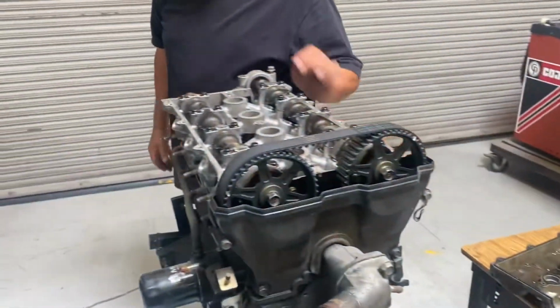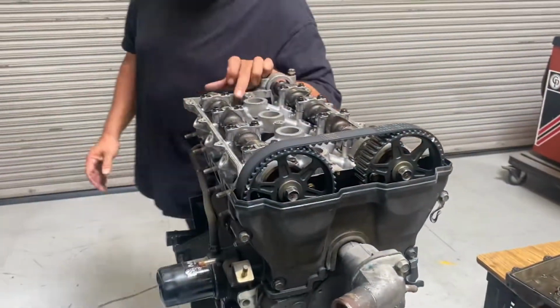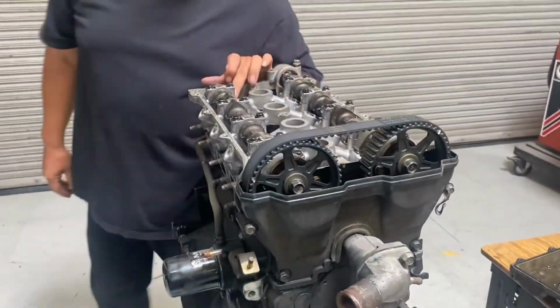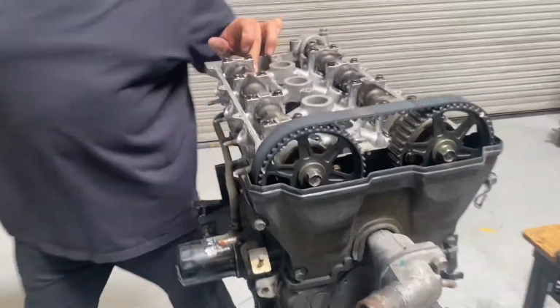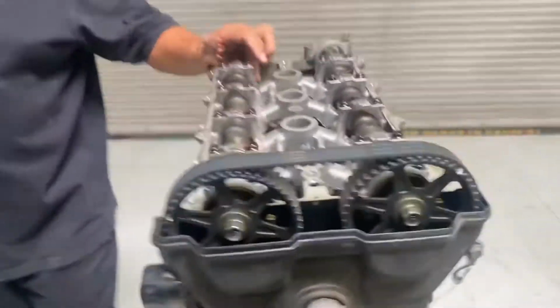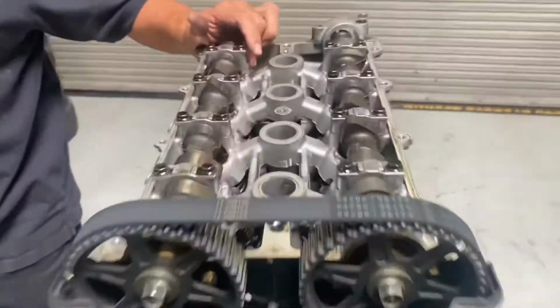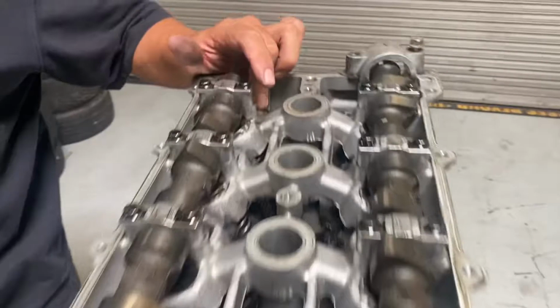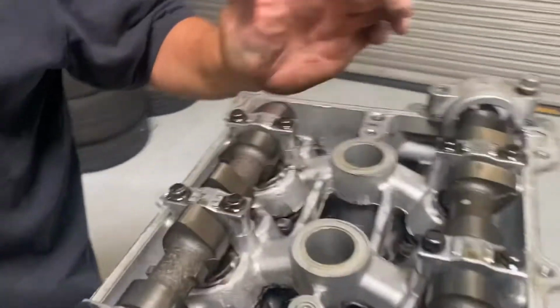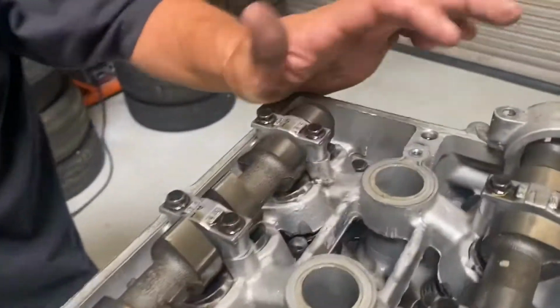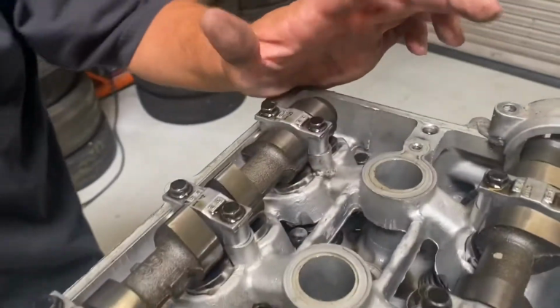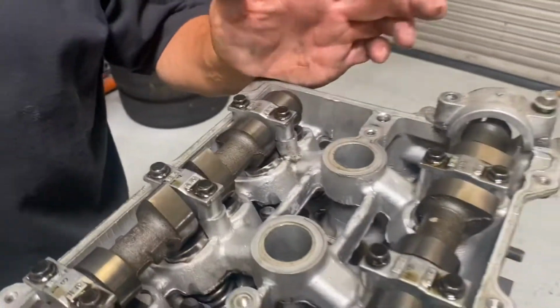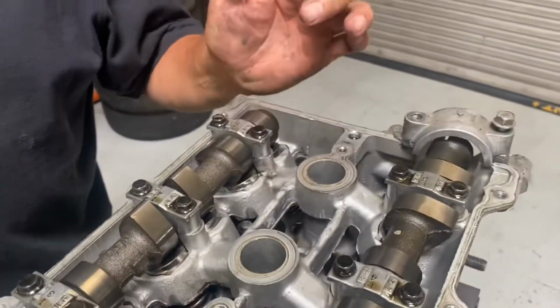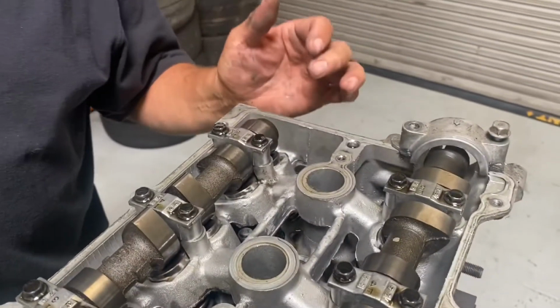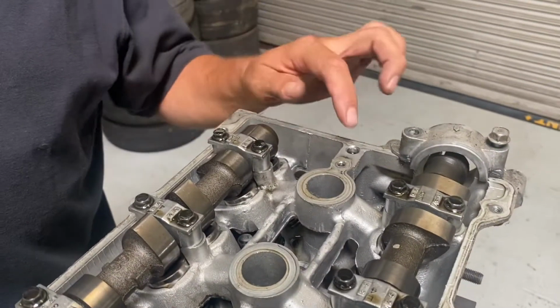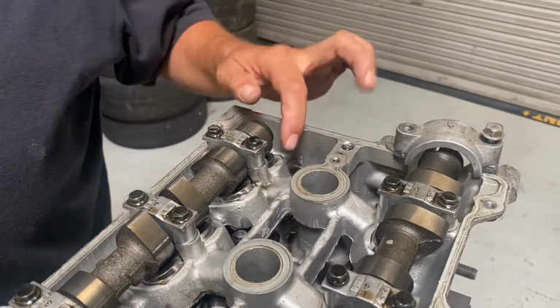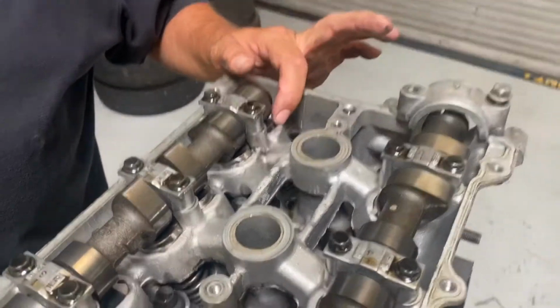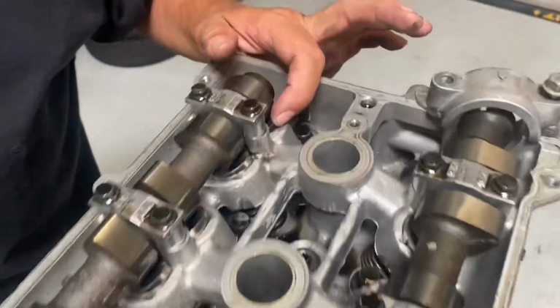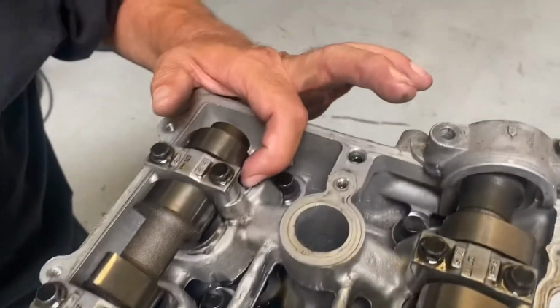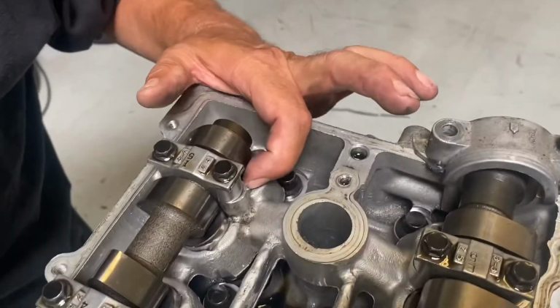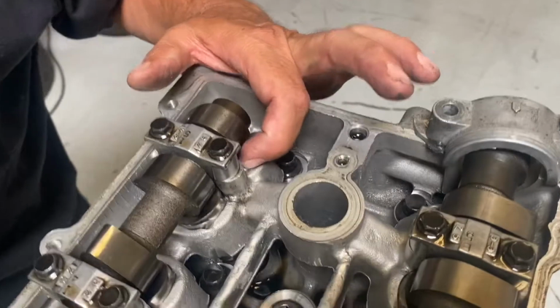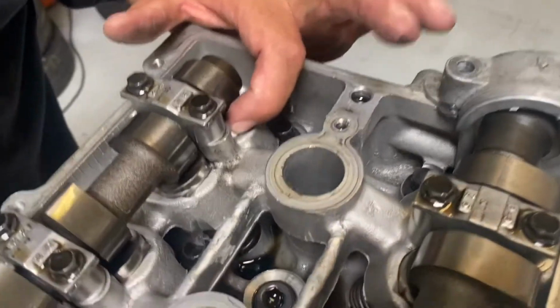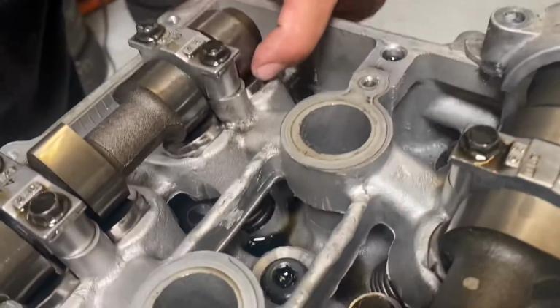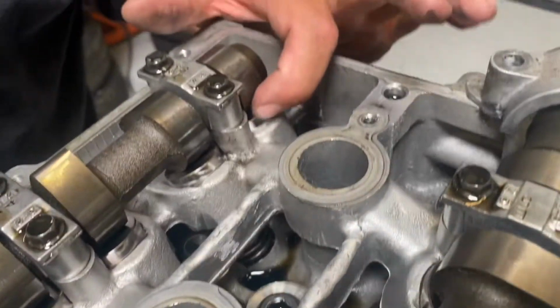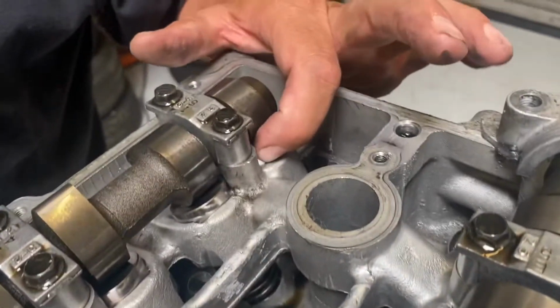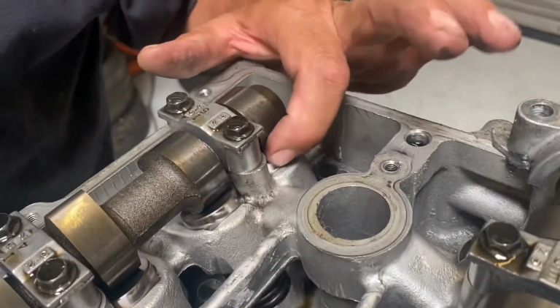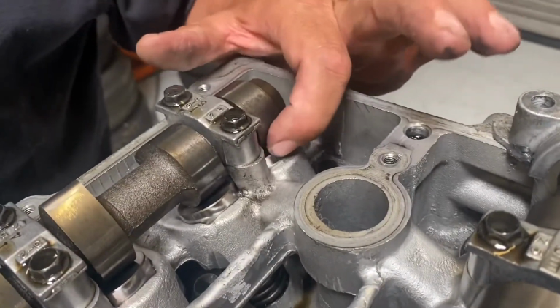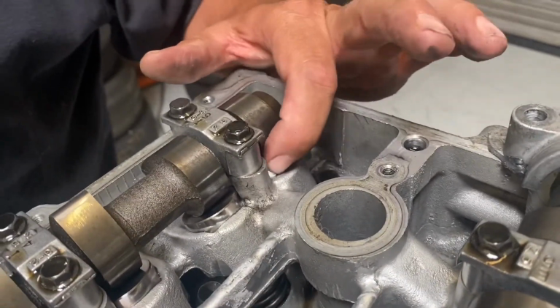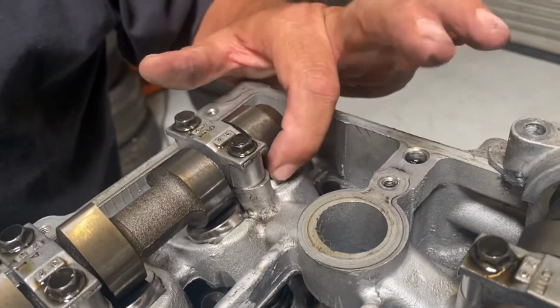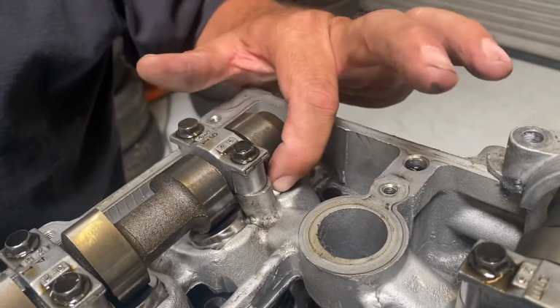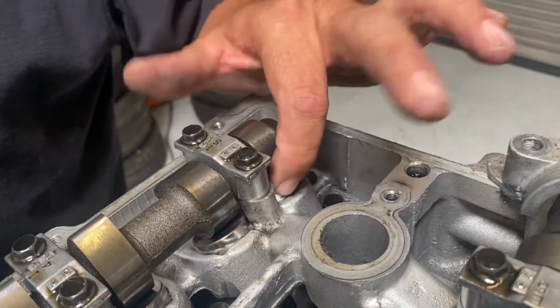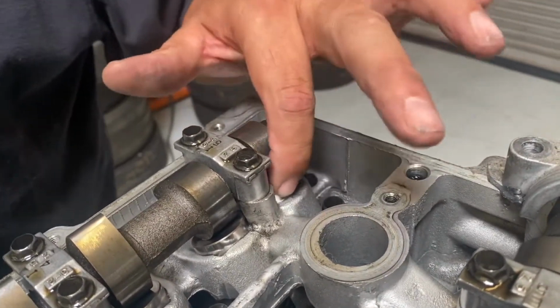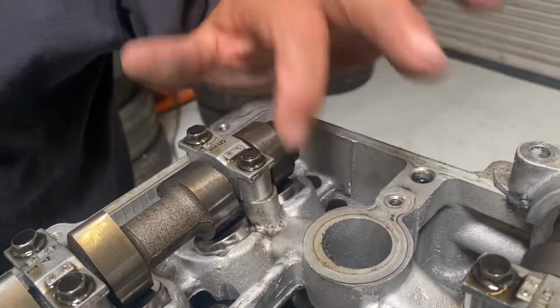This is a 1.8, like a 94 to 97. I can see that because the lifter right here is not adjustable. When they're adjustable, that's a 99.